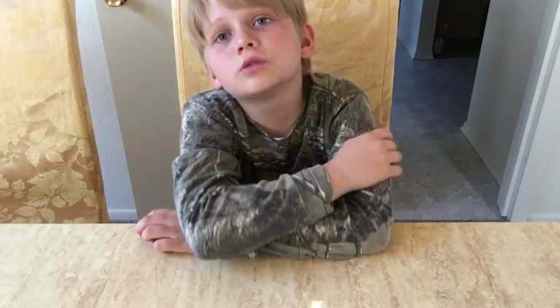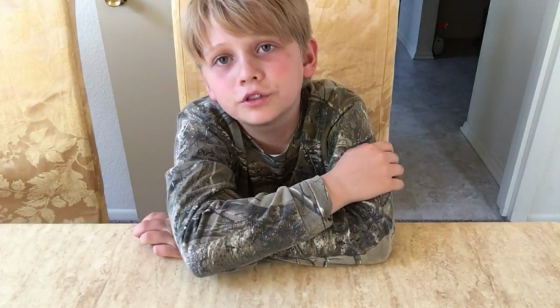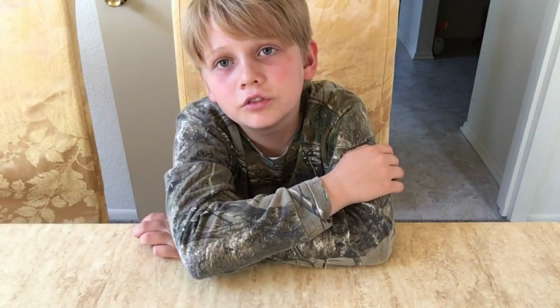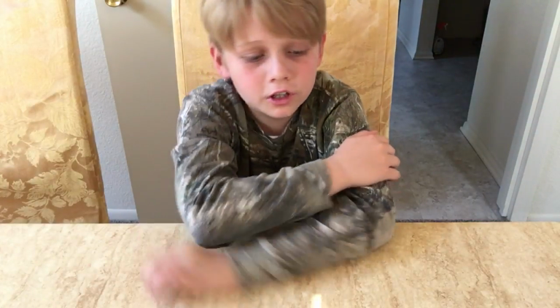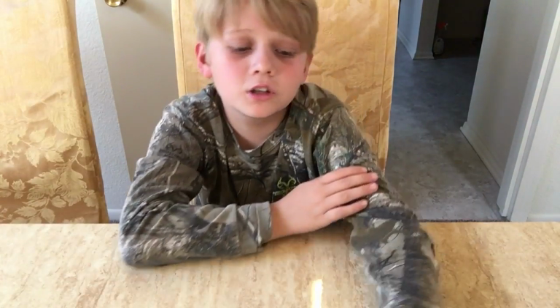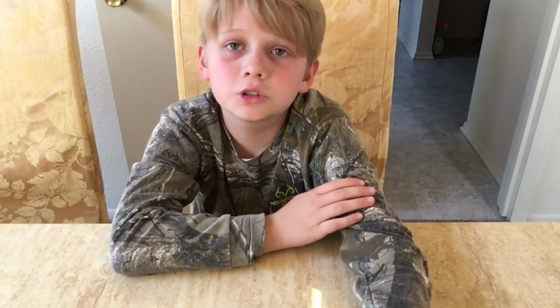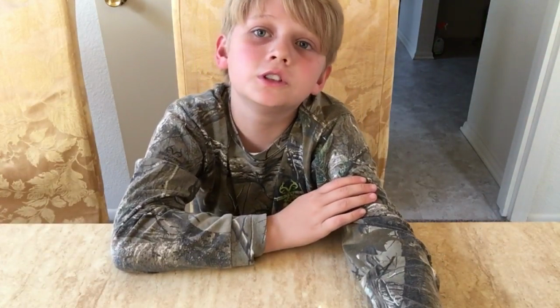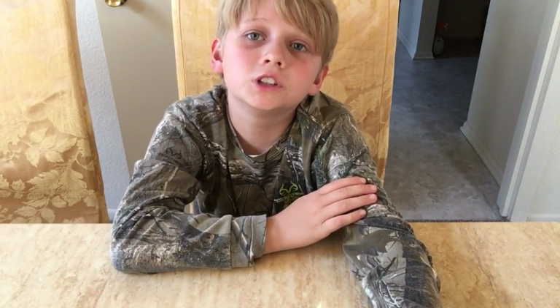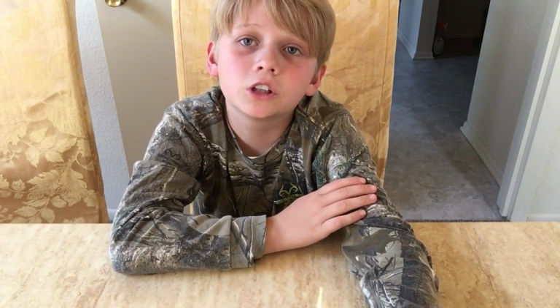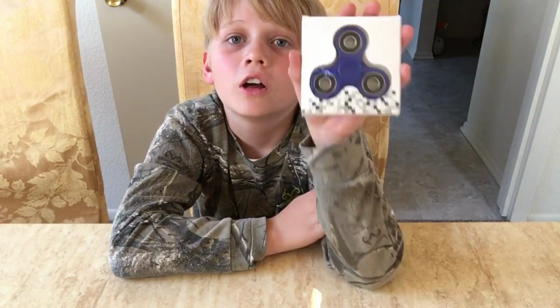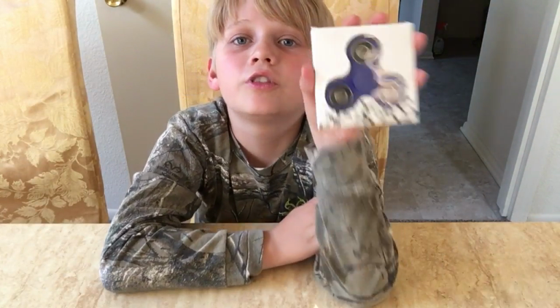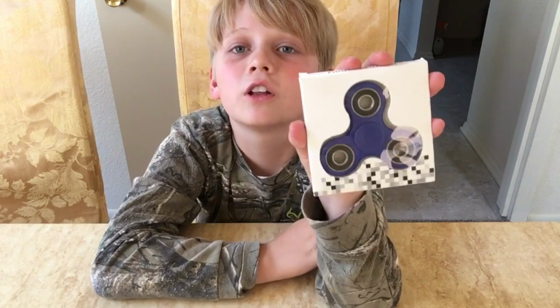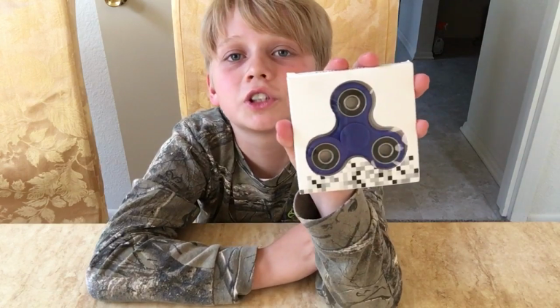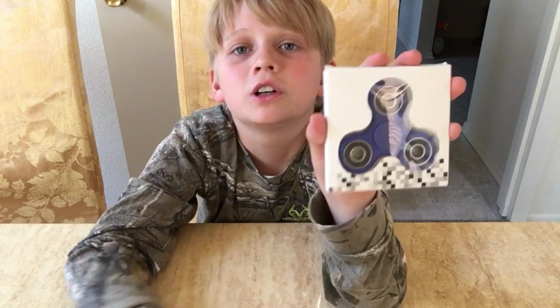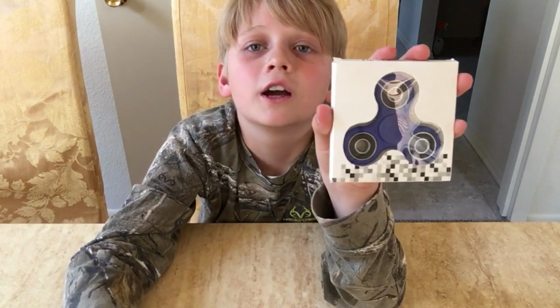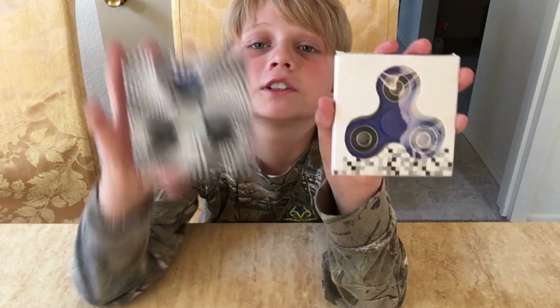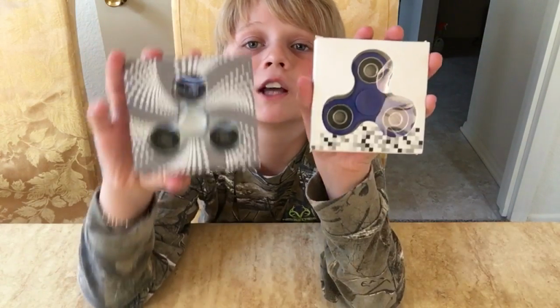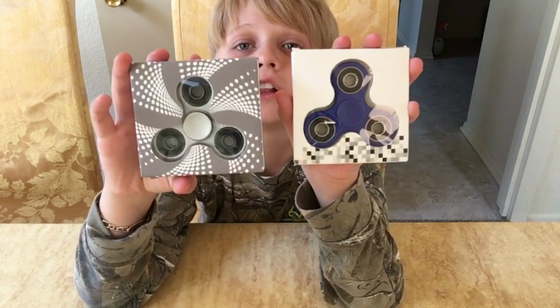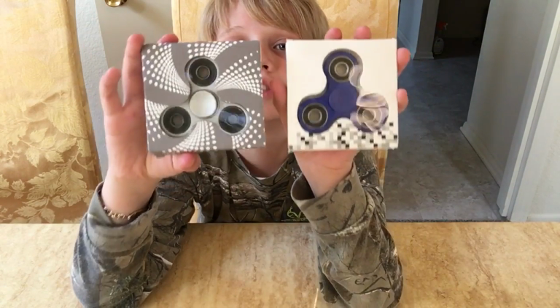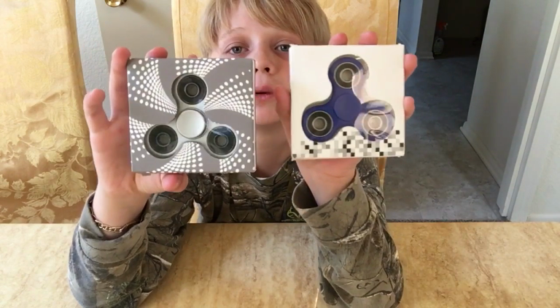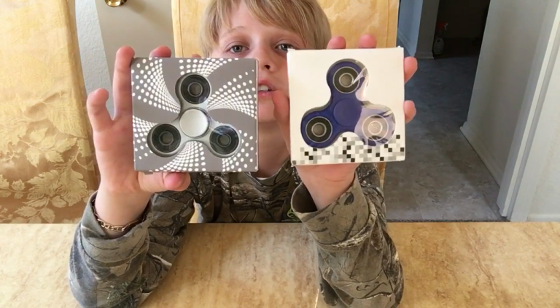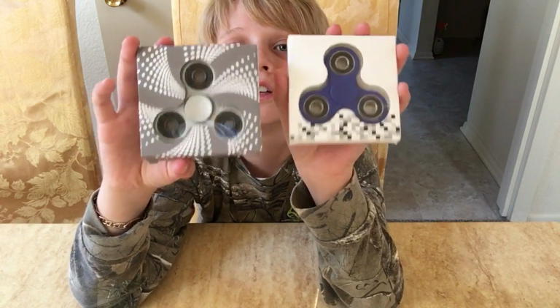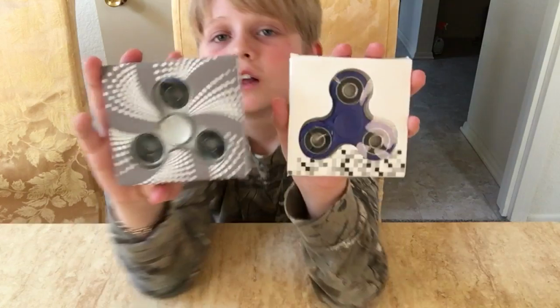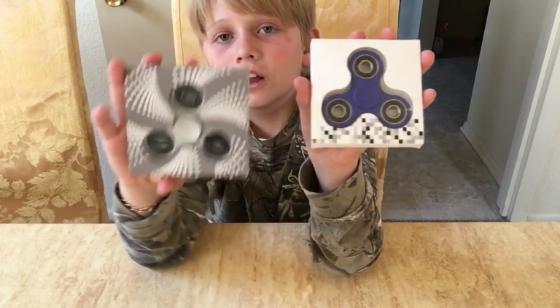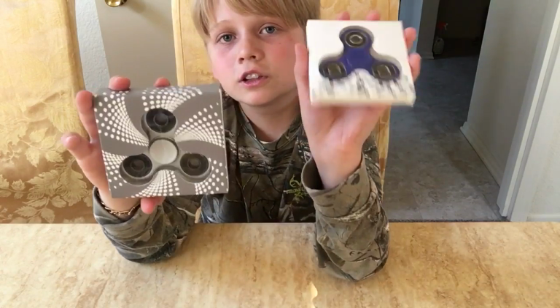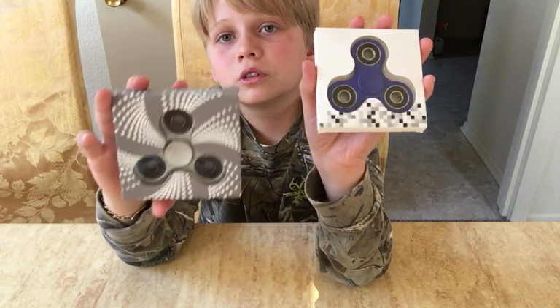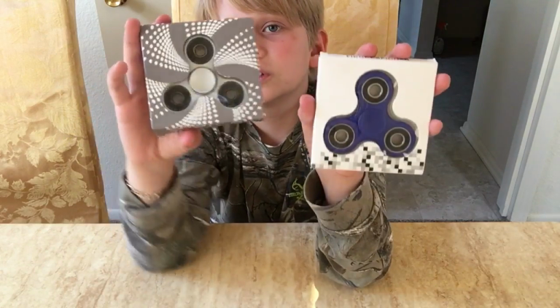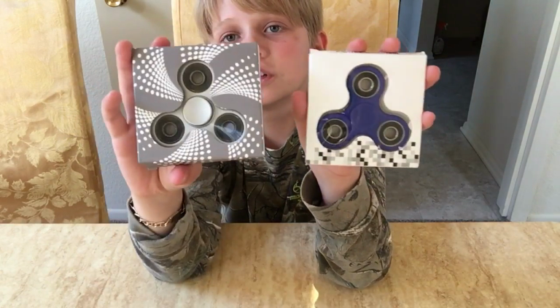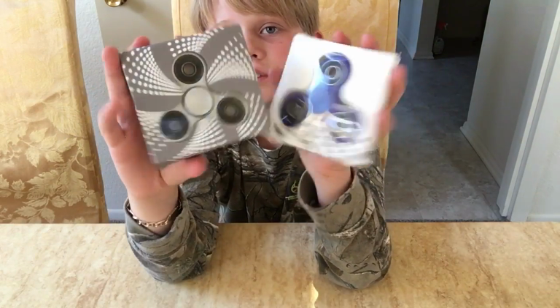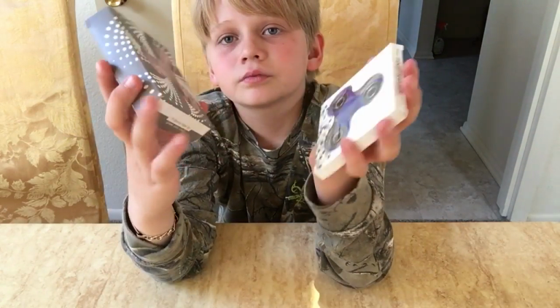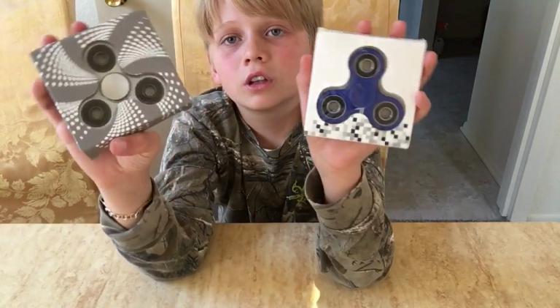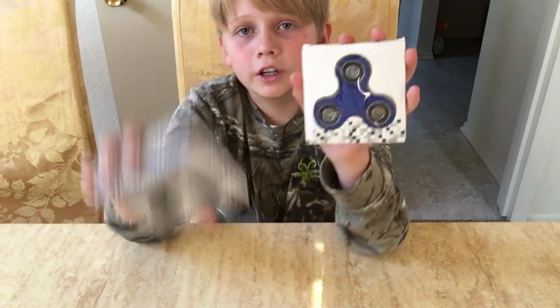Hello guys, we're back with another video and today we're going to be the judge of a $5 fidget spinner against a $10 fidget spinner. This one is blue, this one is silver. Let's try it.